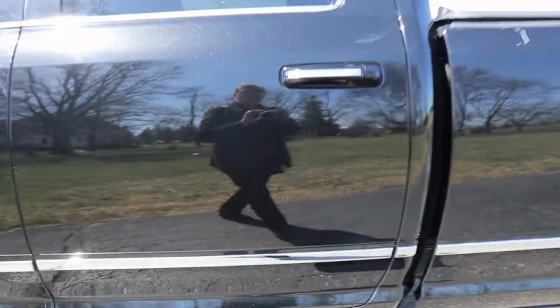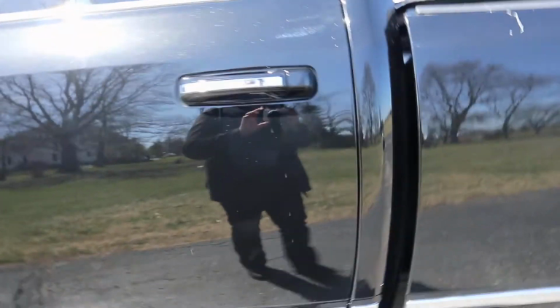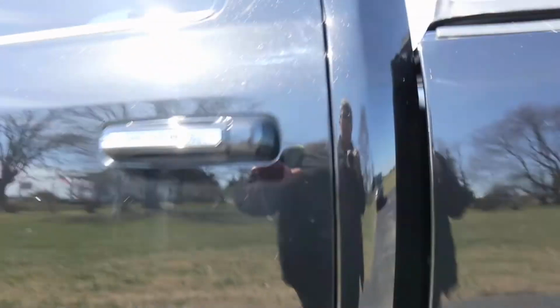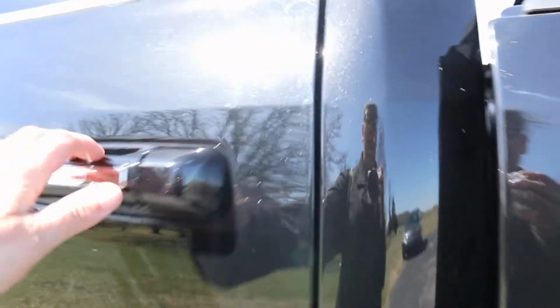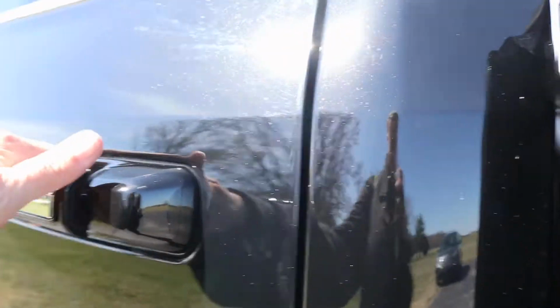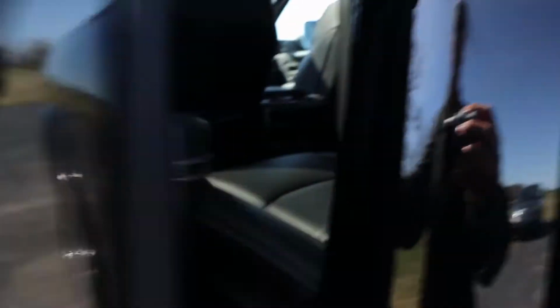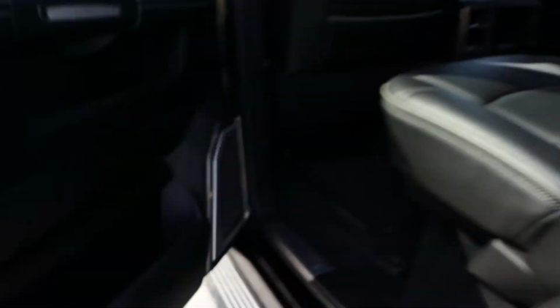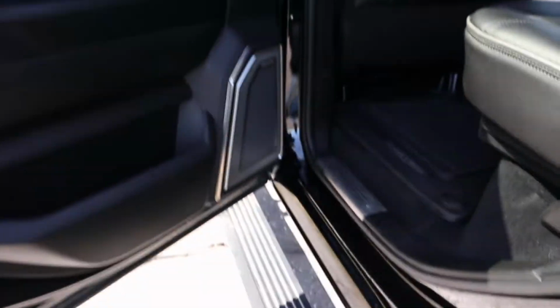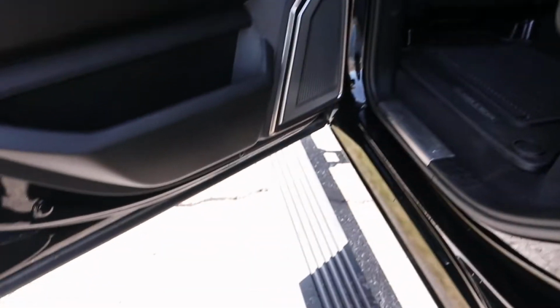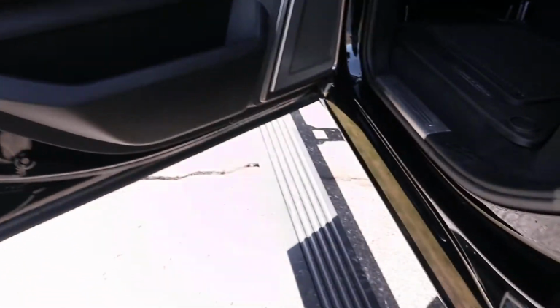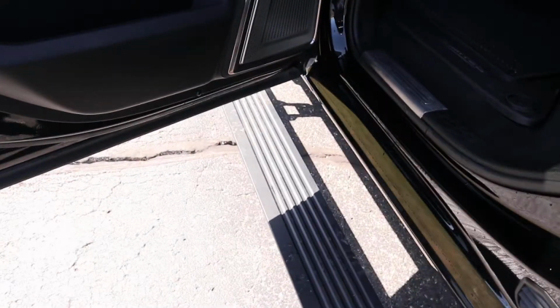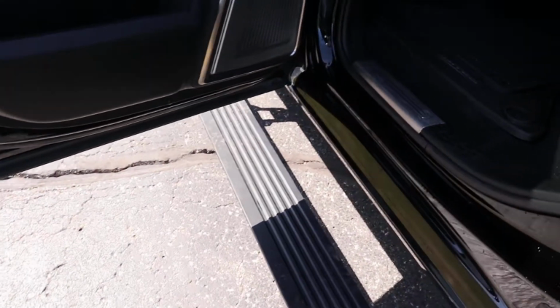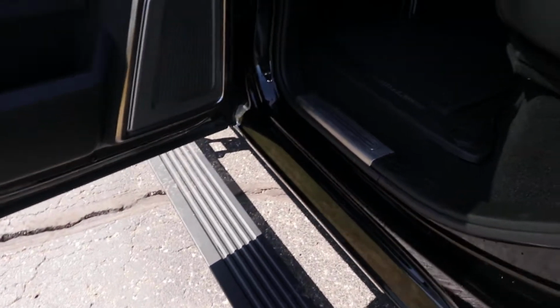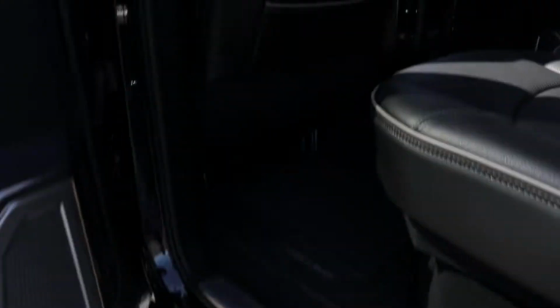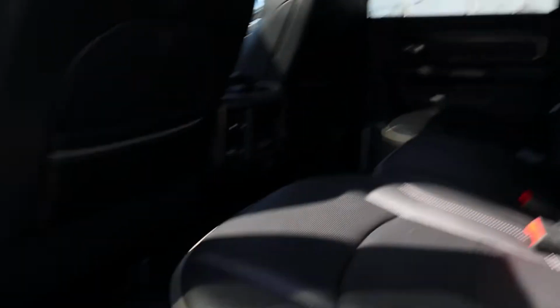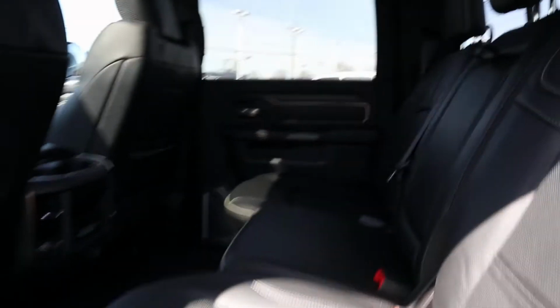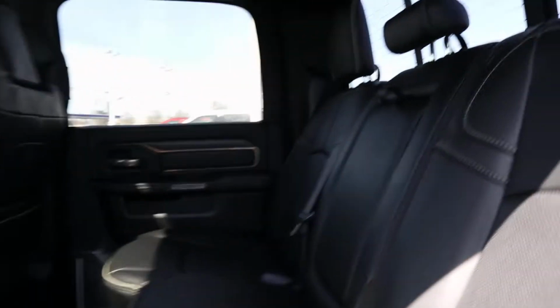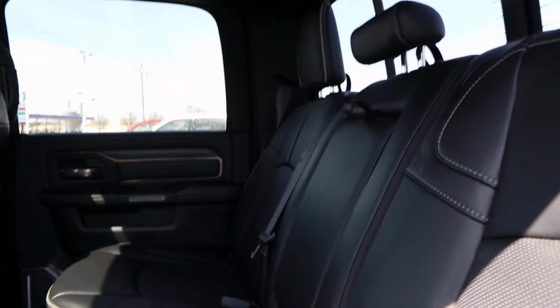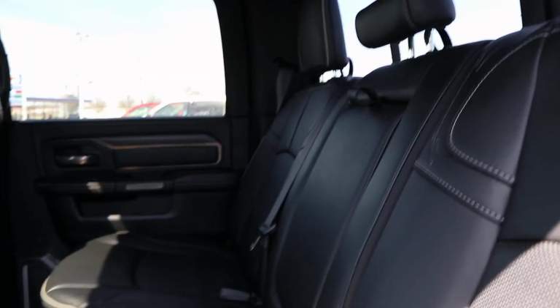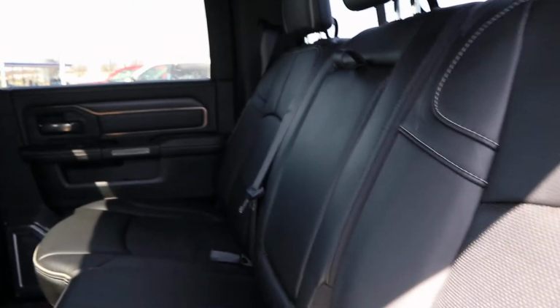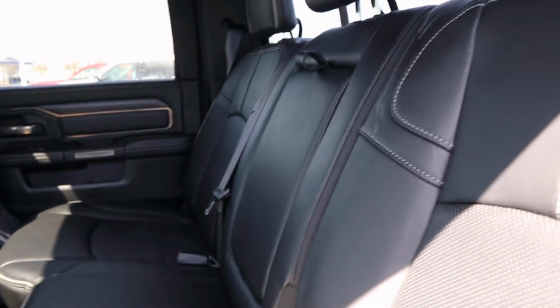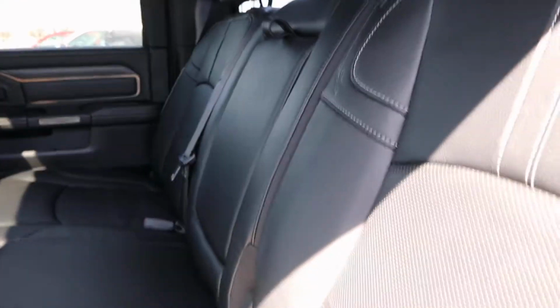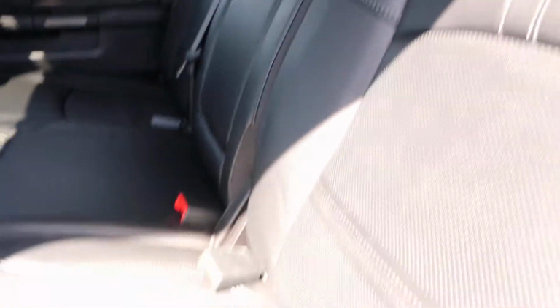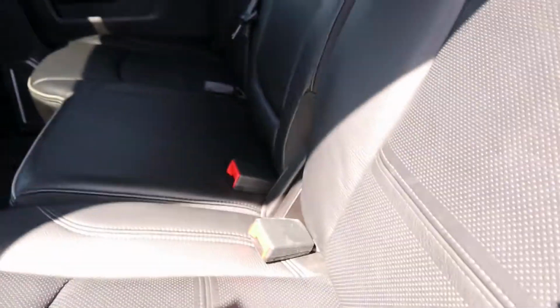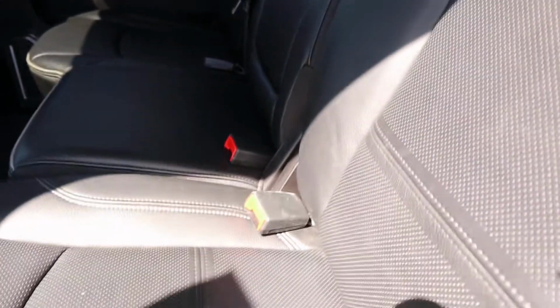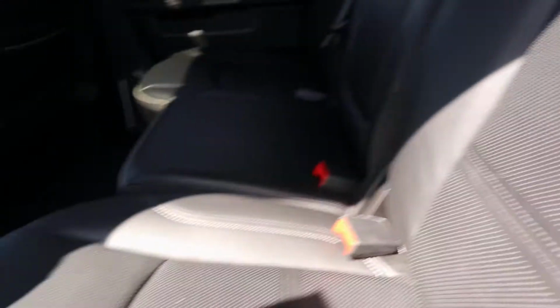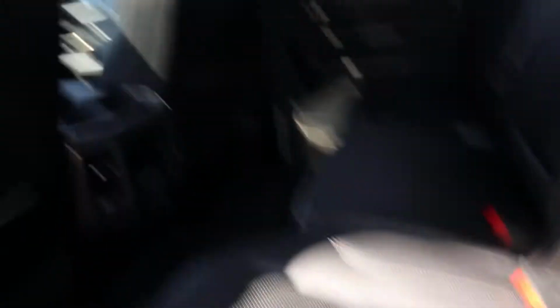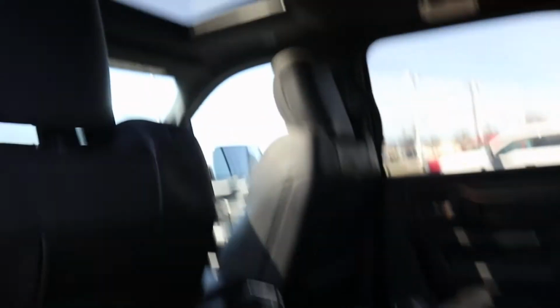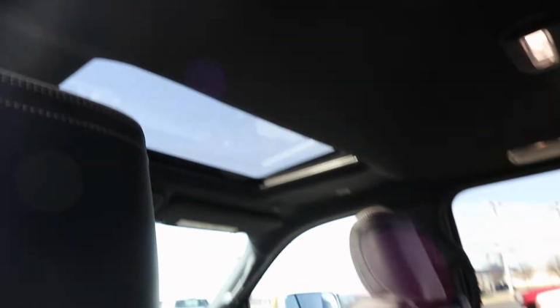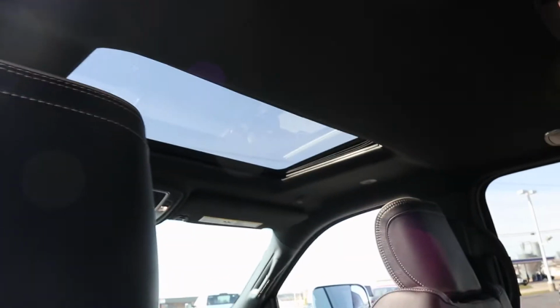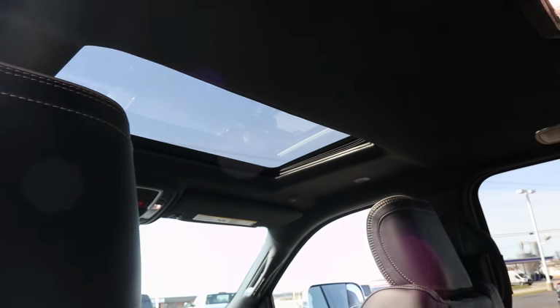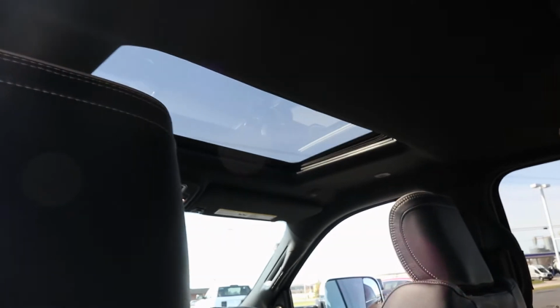Take a look at the inside. This does have the automatic running boards. Back seats are in good shape — they are heated. It's got a sunroof.